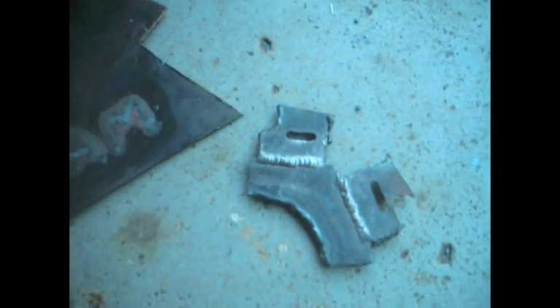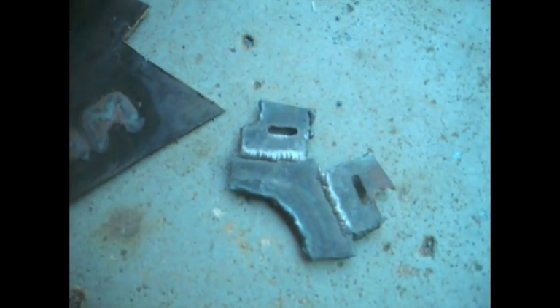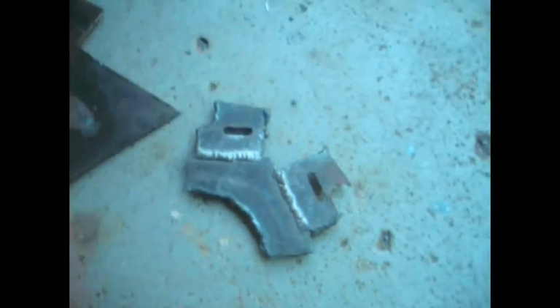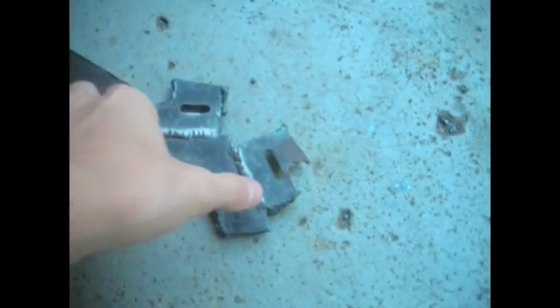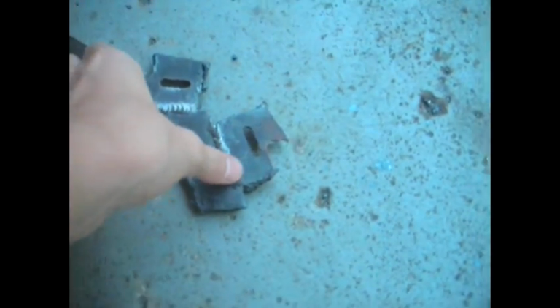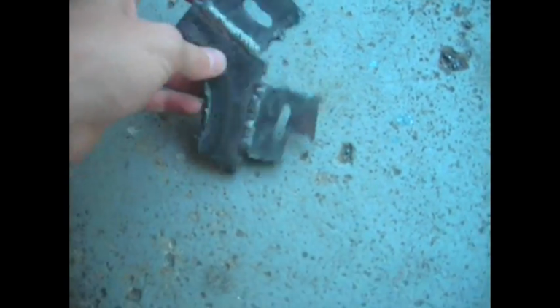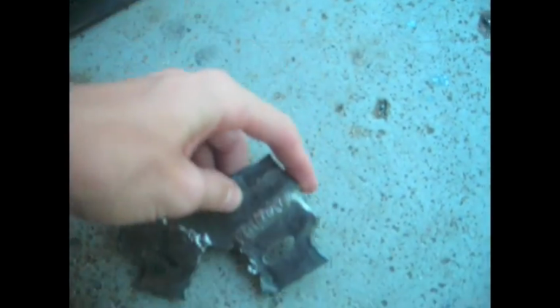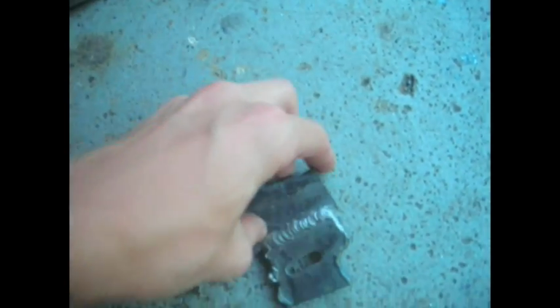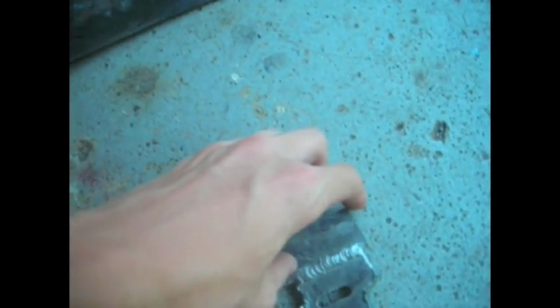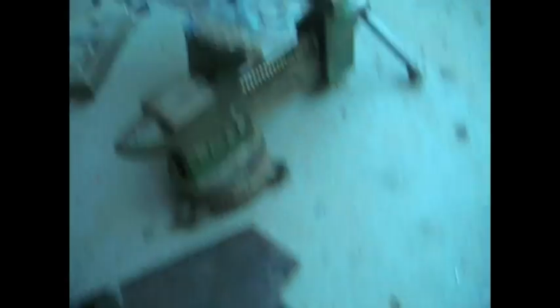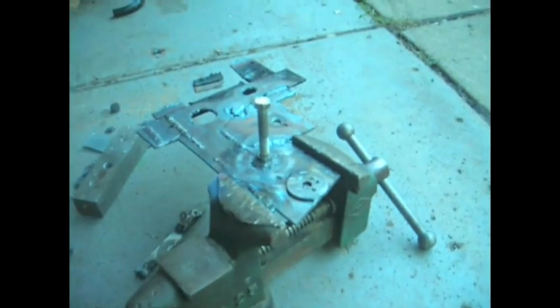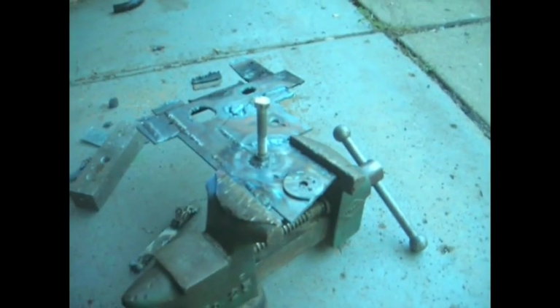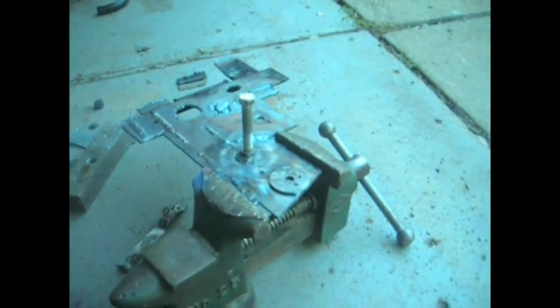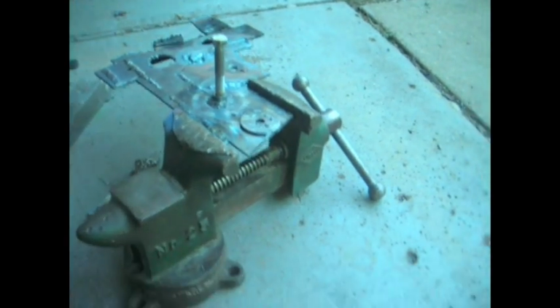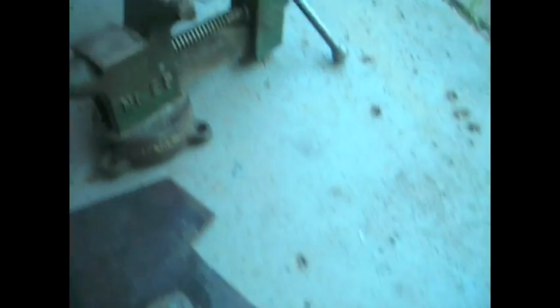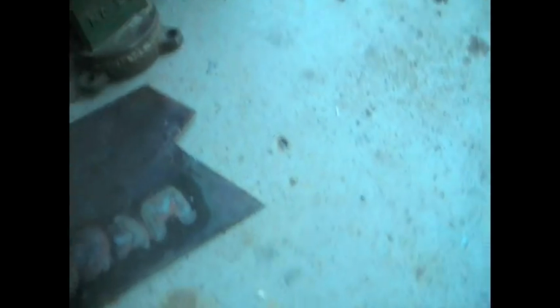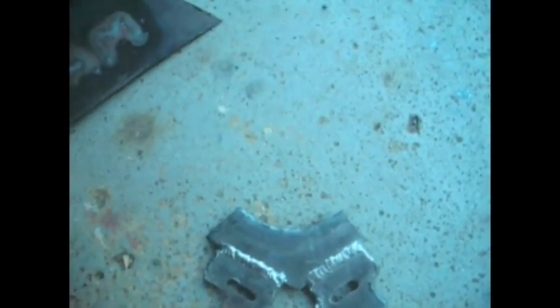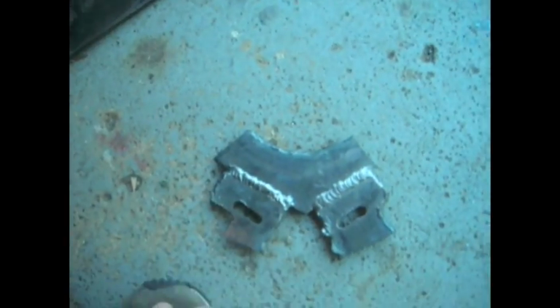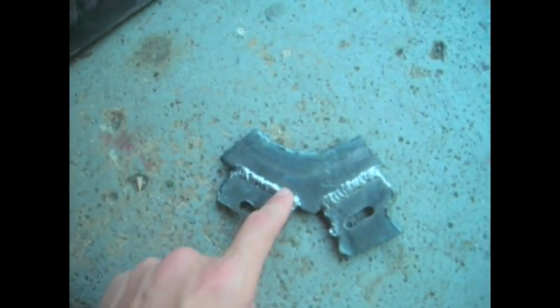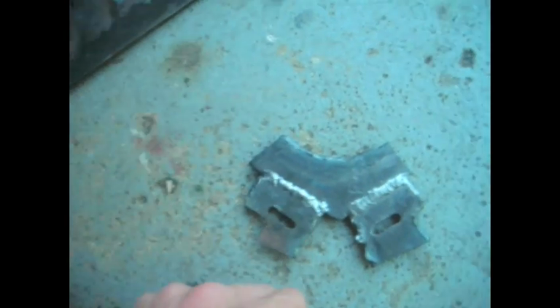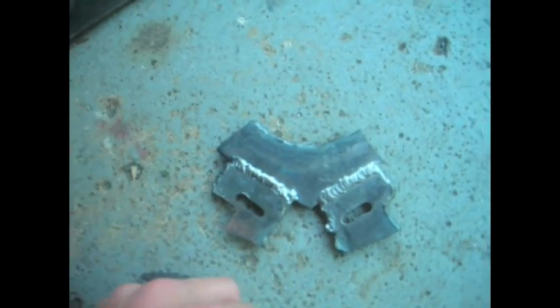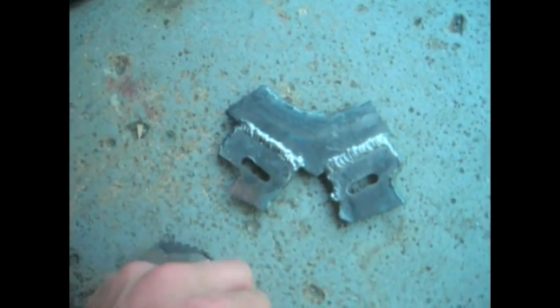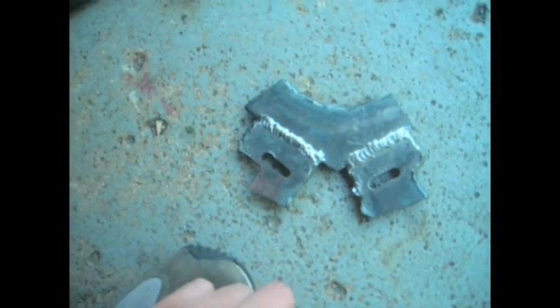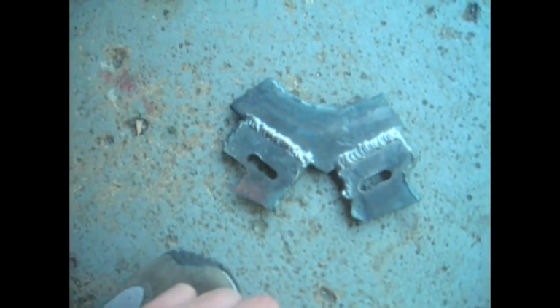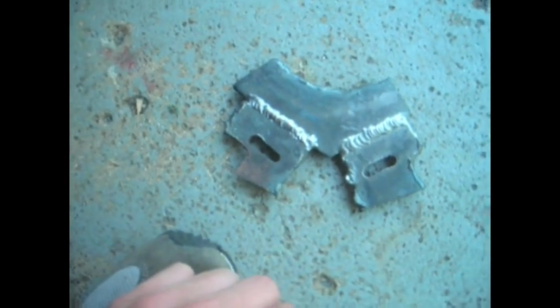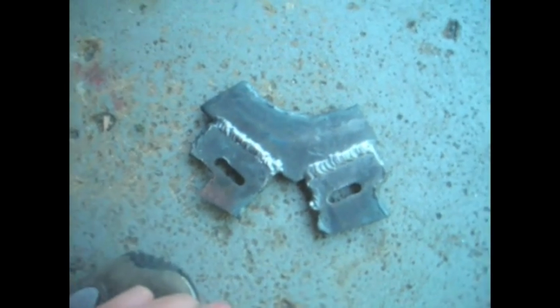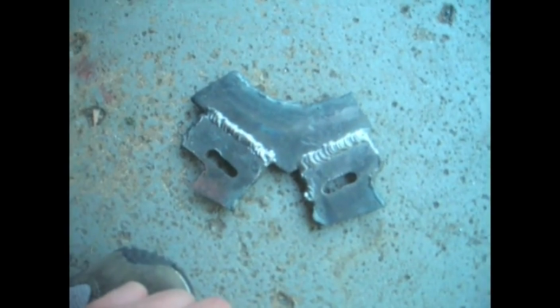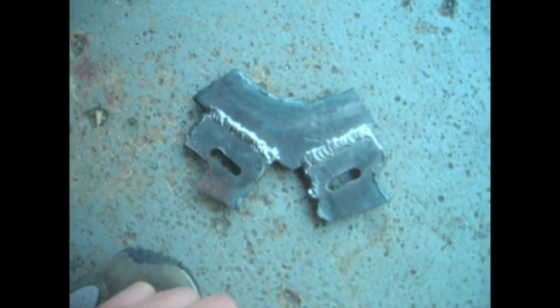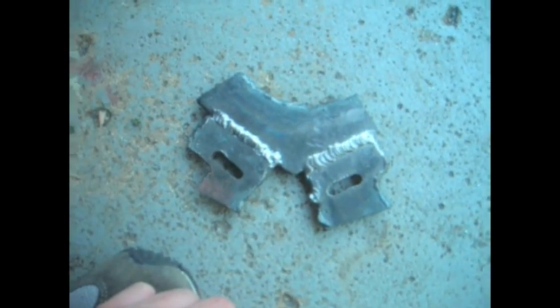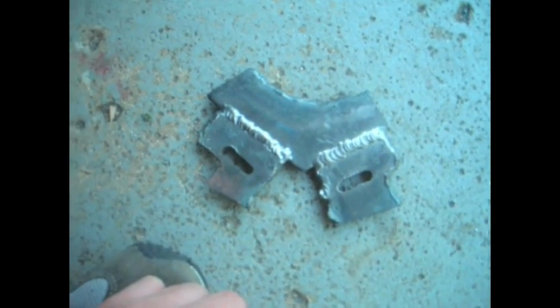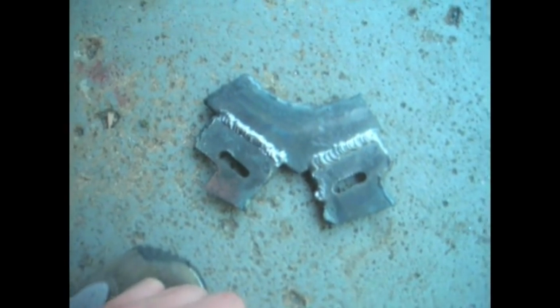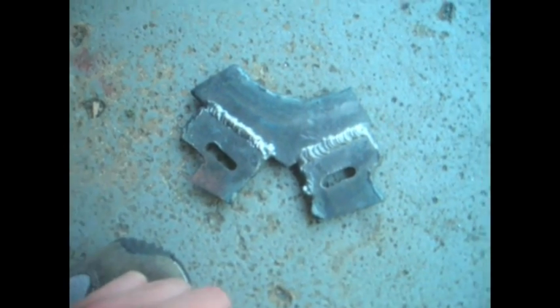You might not be able to see them — I'll get a close-up of these — but these are some good ones. I did a bunch of practice on this thing. I'll get a close-up and then do a short demonstration of me welding with it.